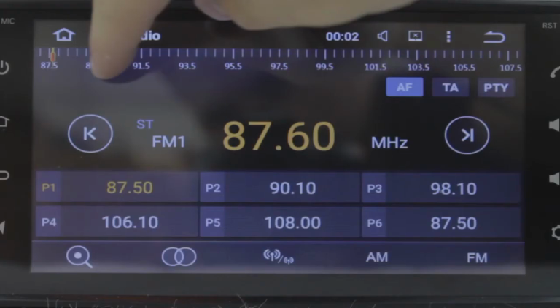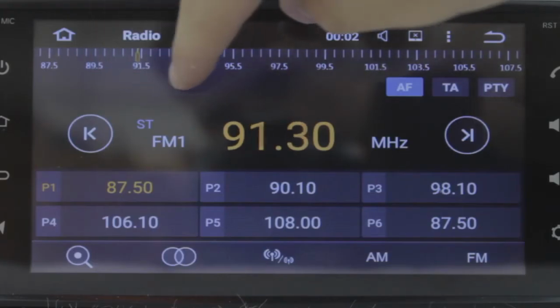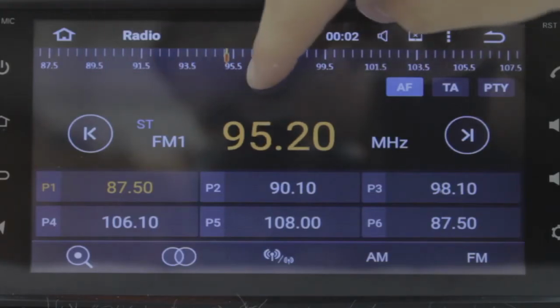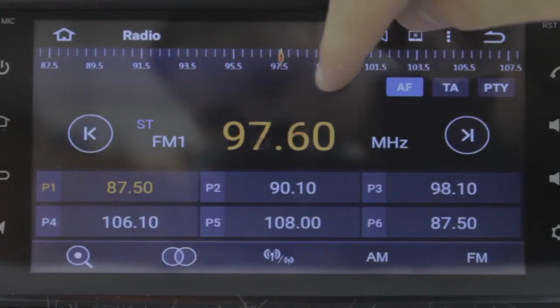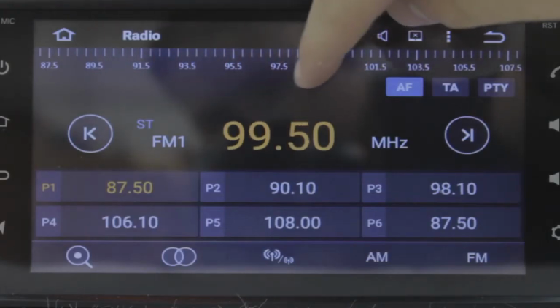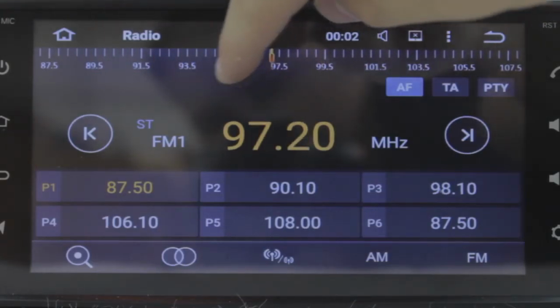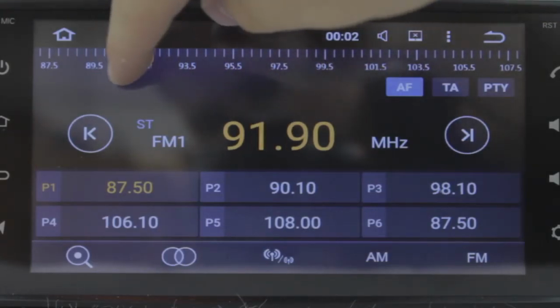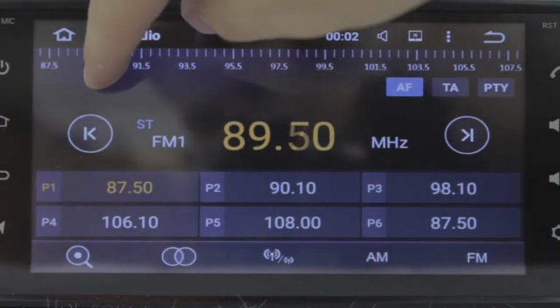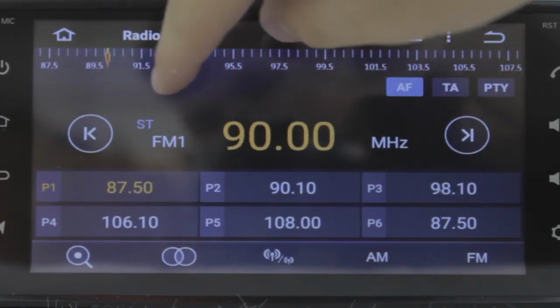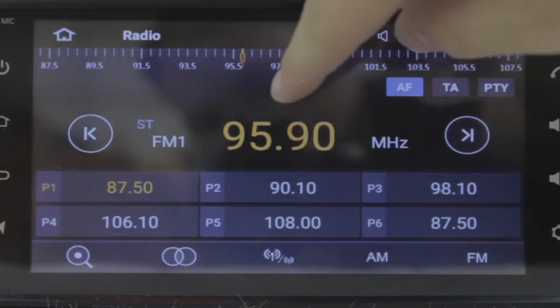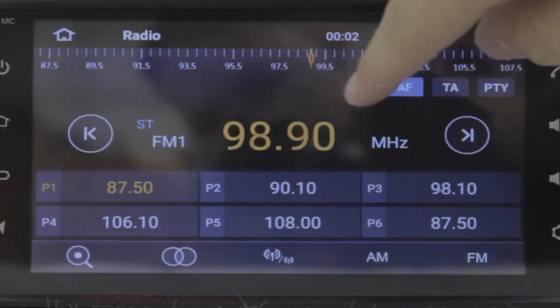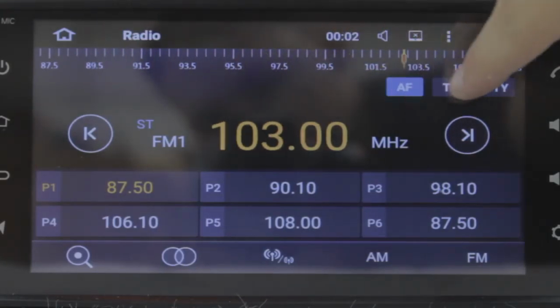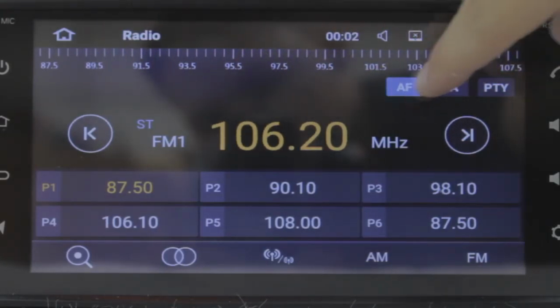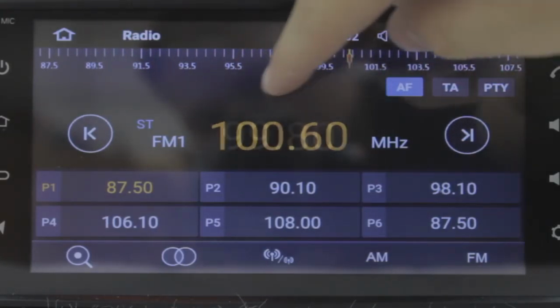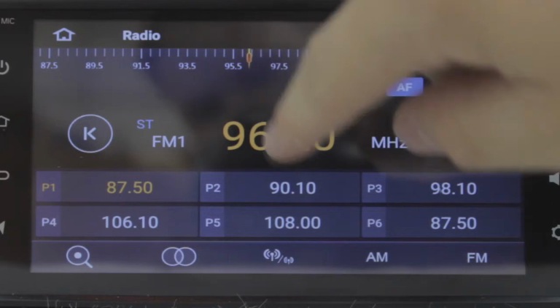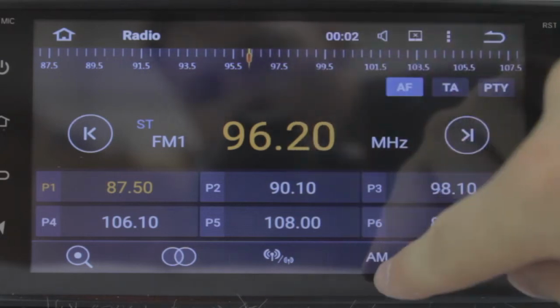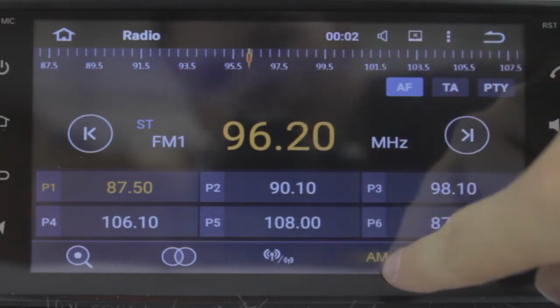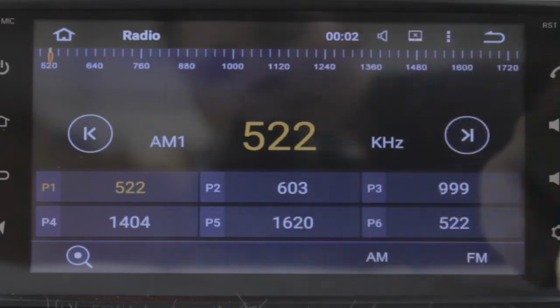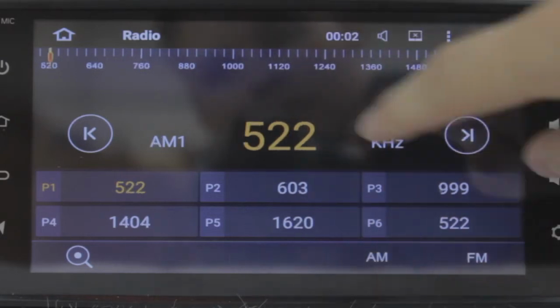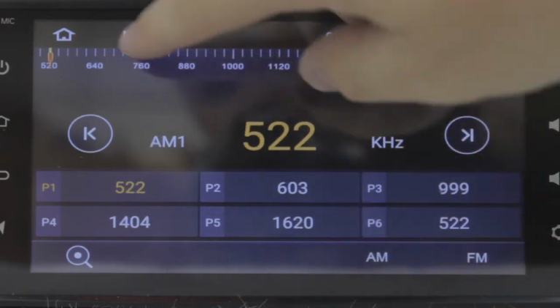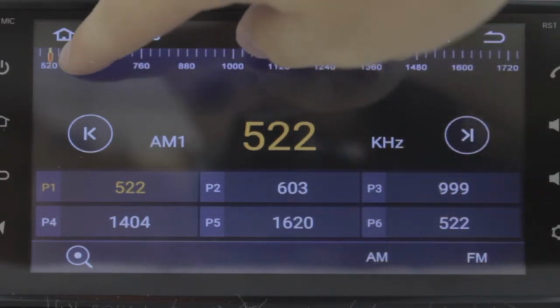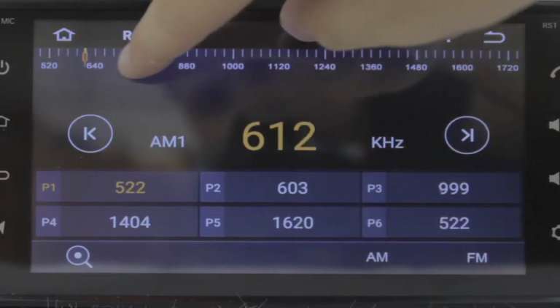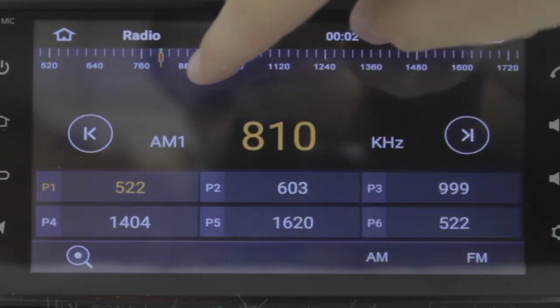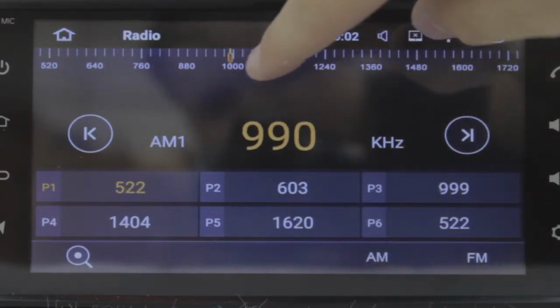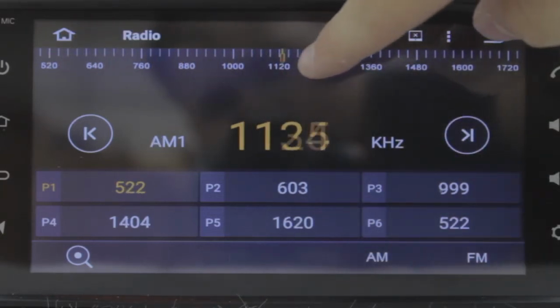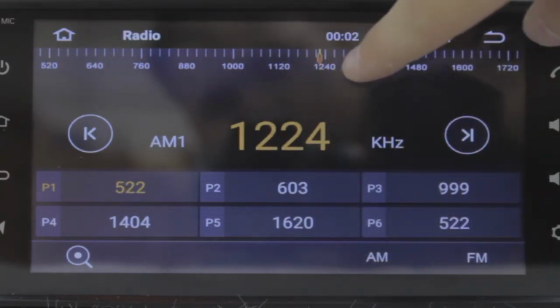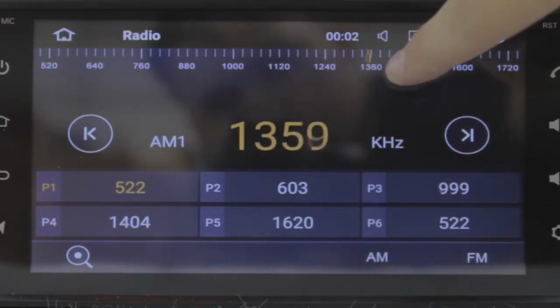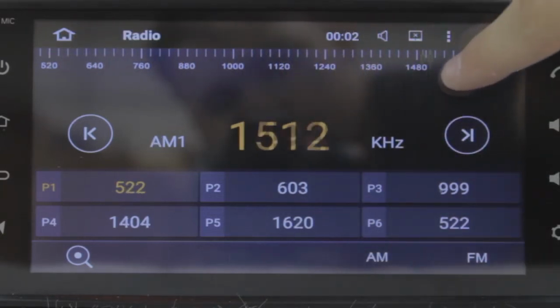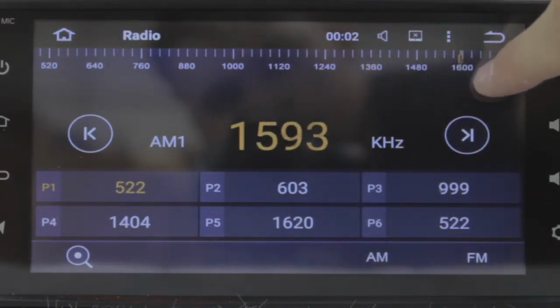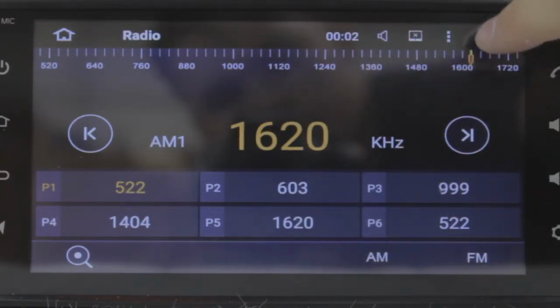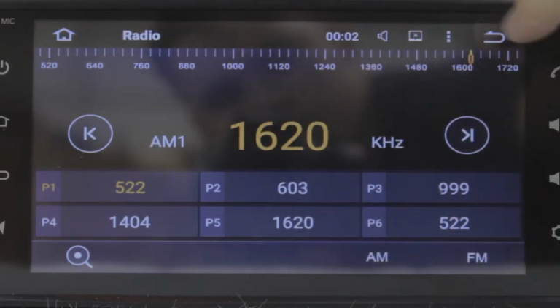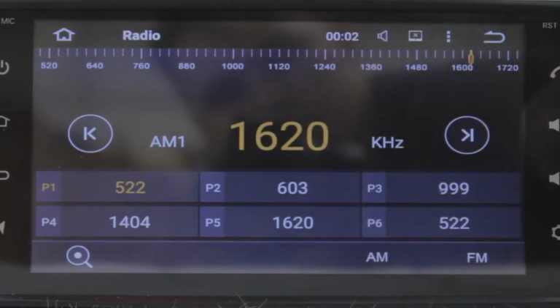This product is also DAB plus tuner ready for the audiophiles who enjoy better sound quality and a stronger digital audio broadcasting.